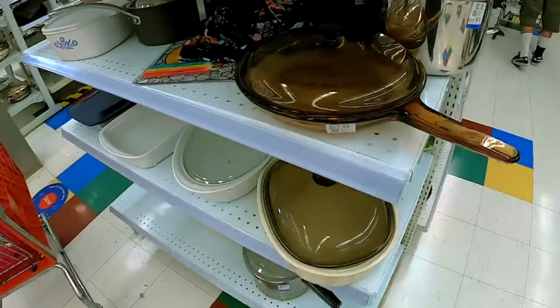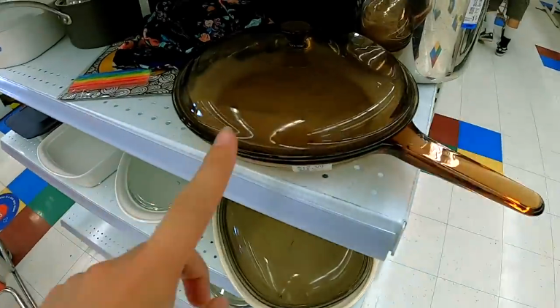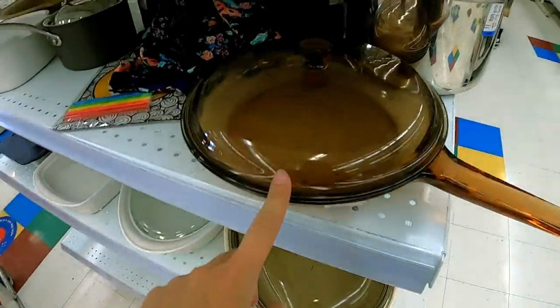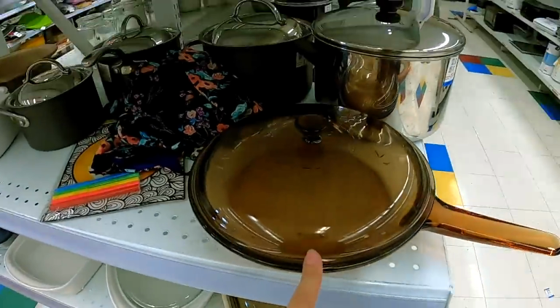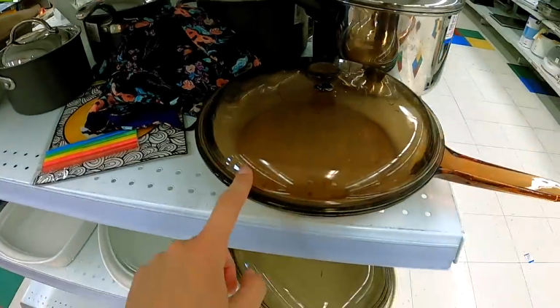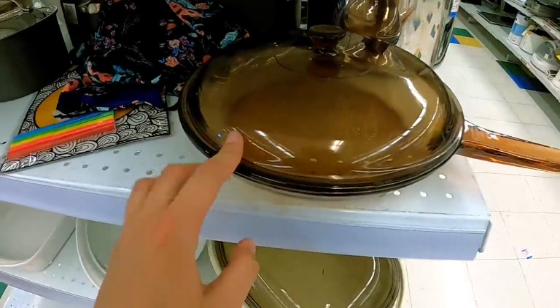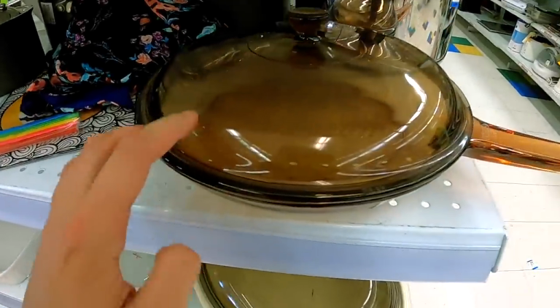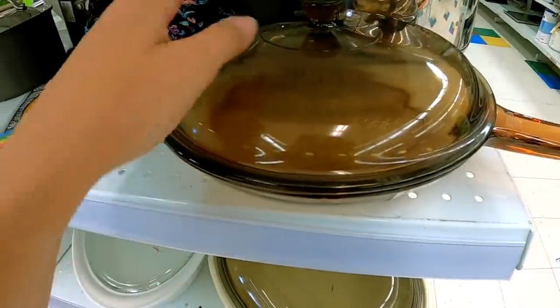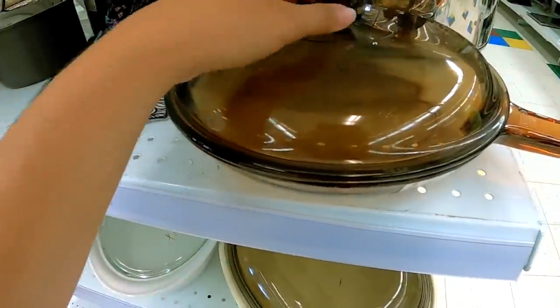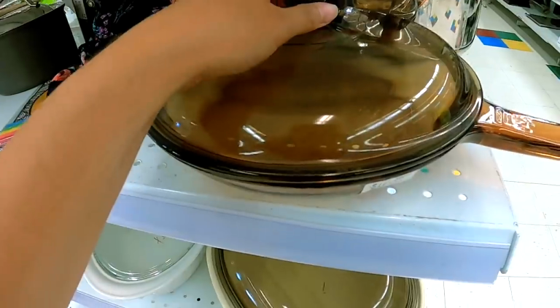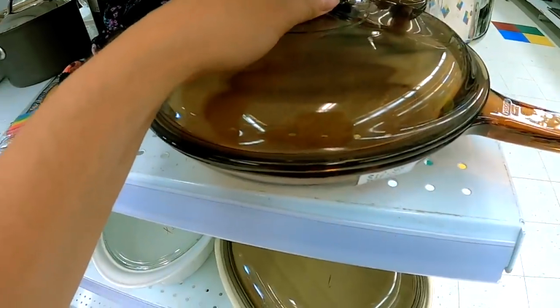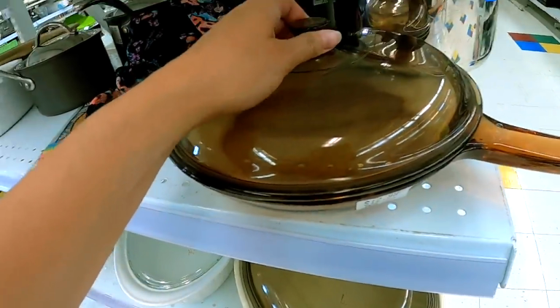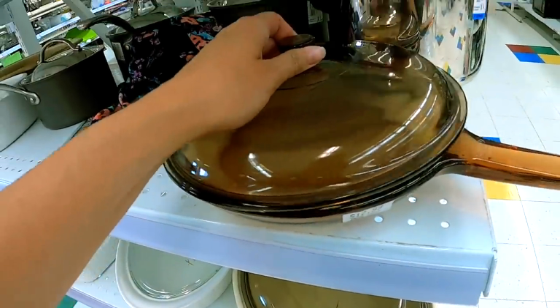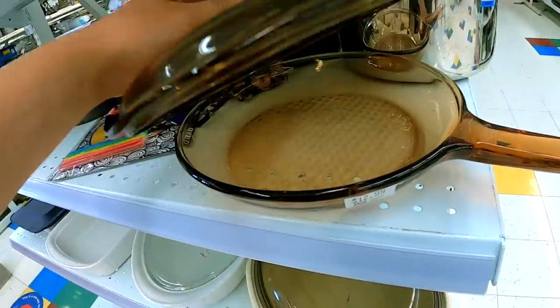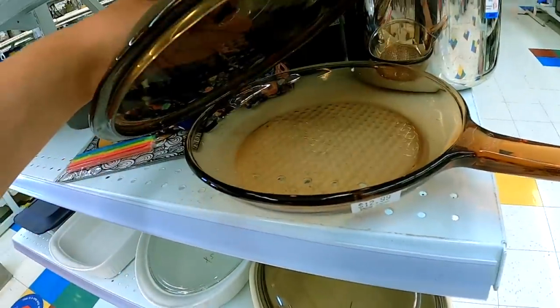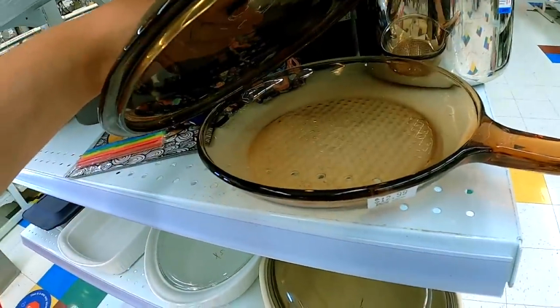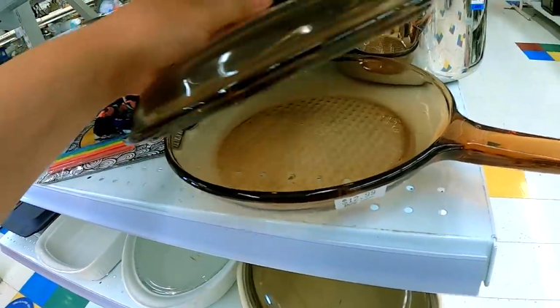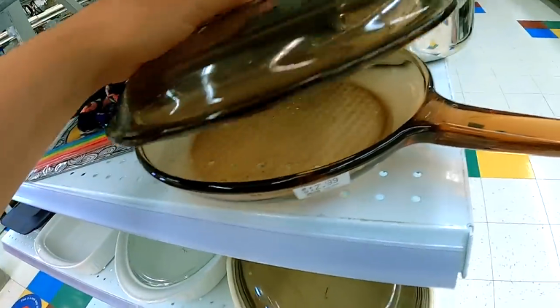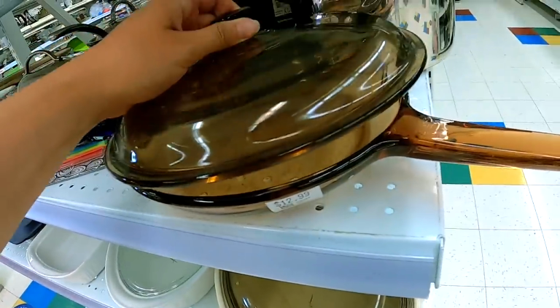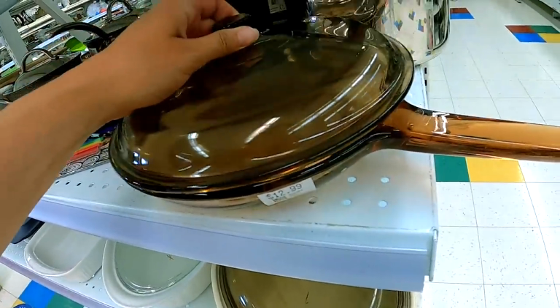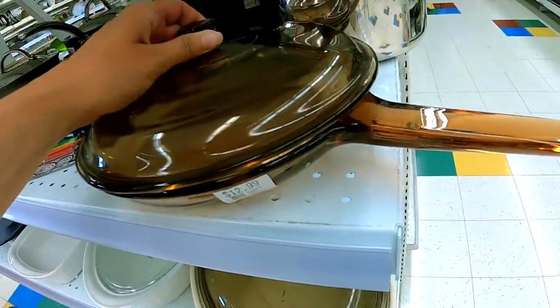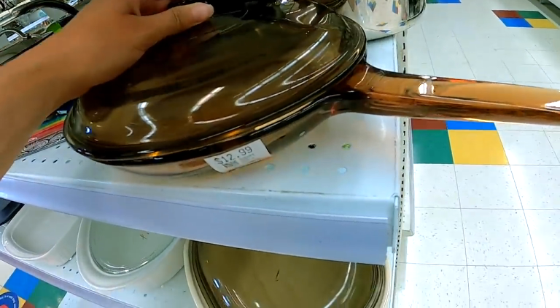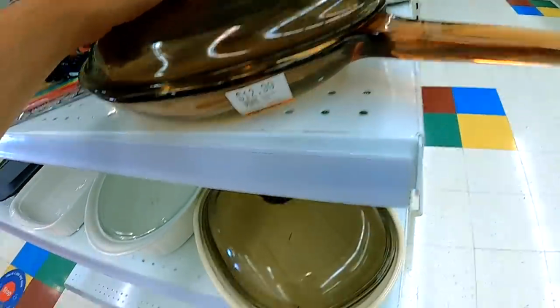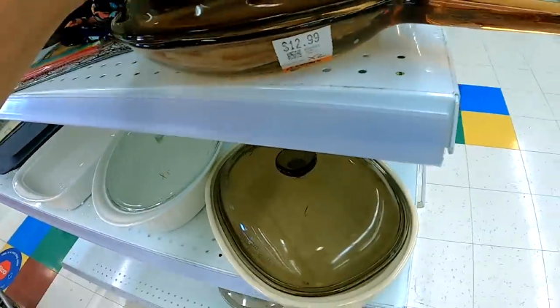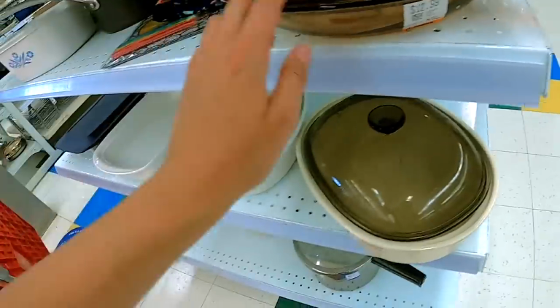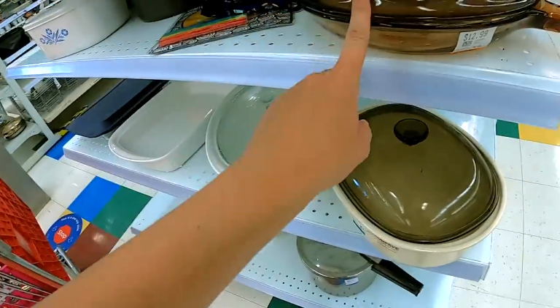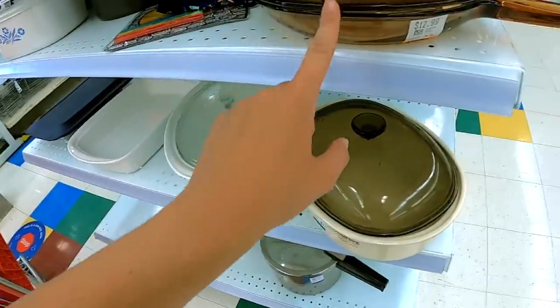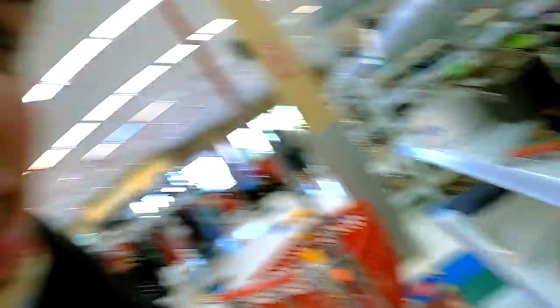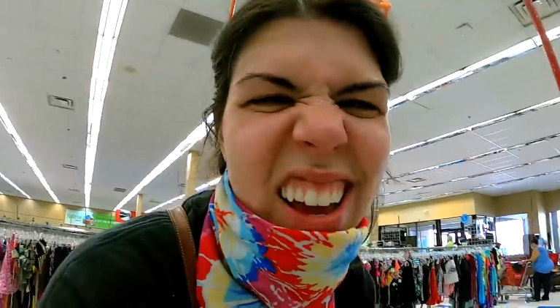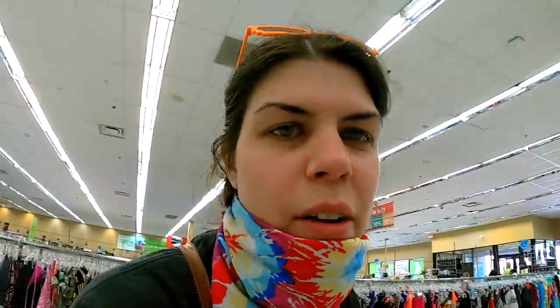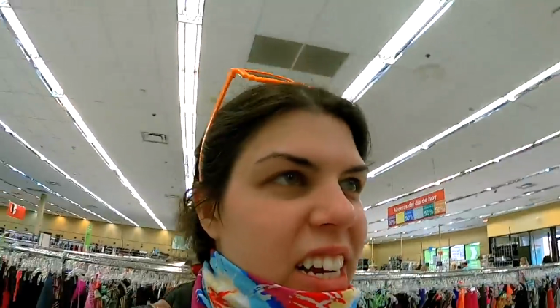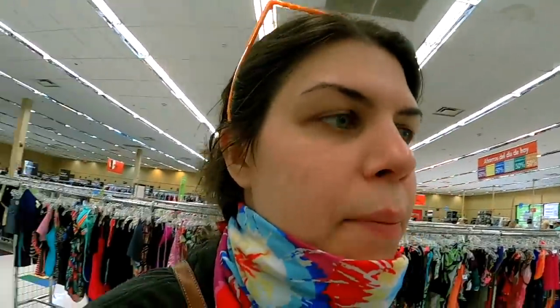Spotted this little guy here. I already have one in my booth. This one is nice because it does have the lid — the one I have doesn't. But since I already have one, I'm not going to get it.